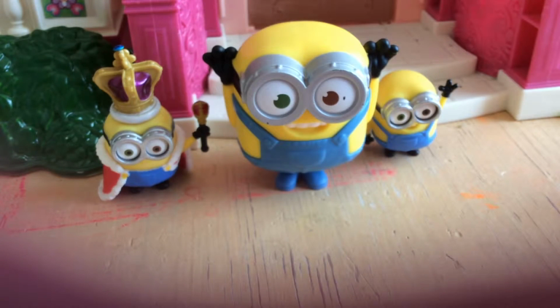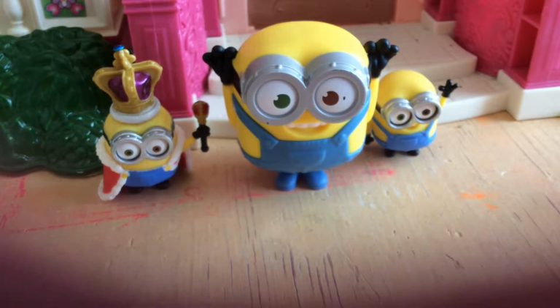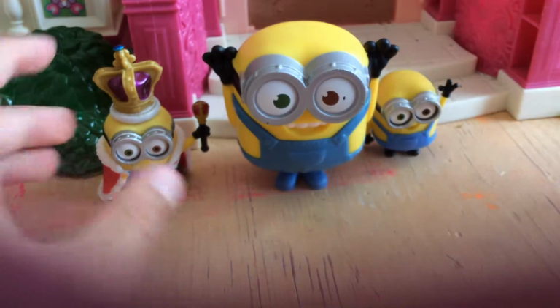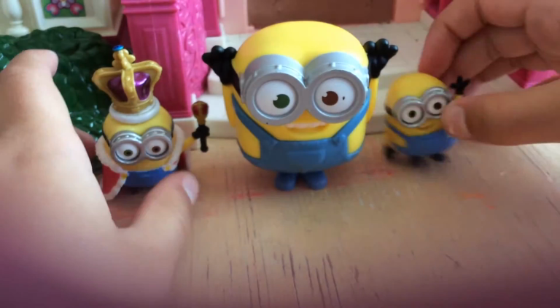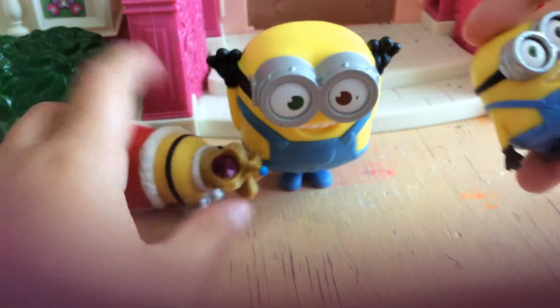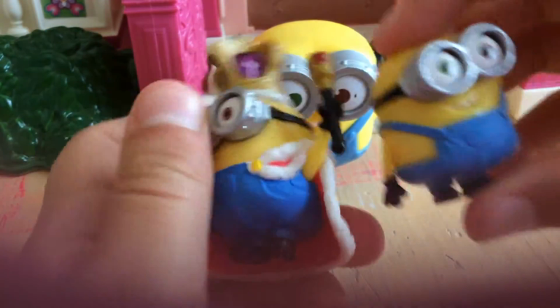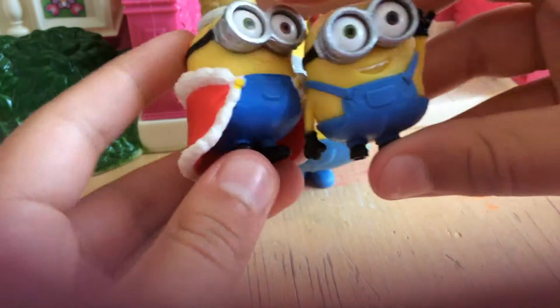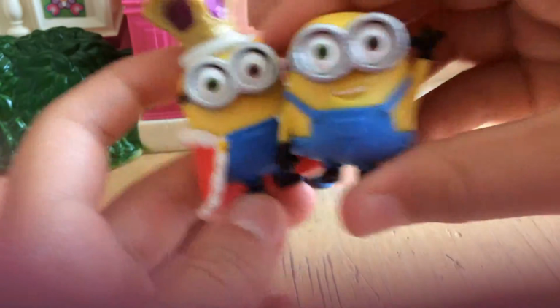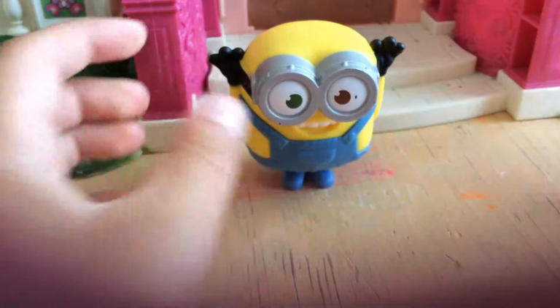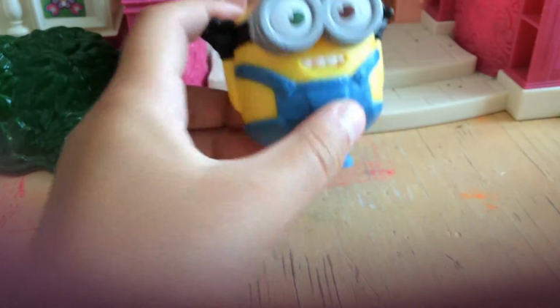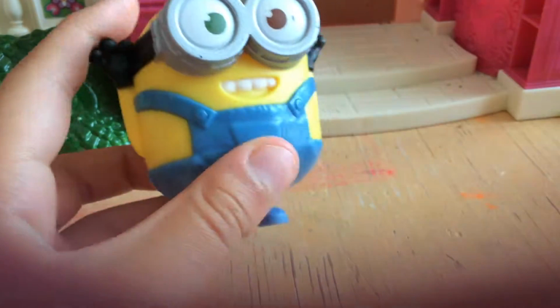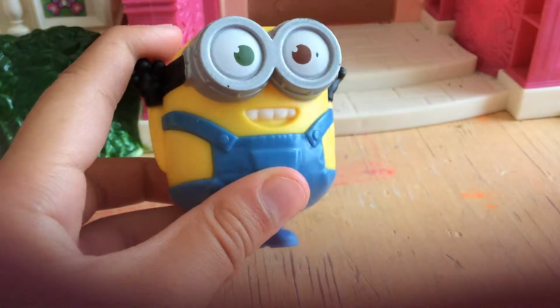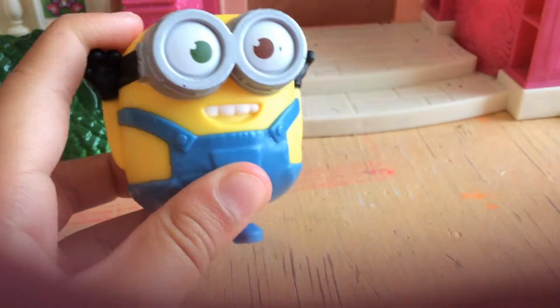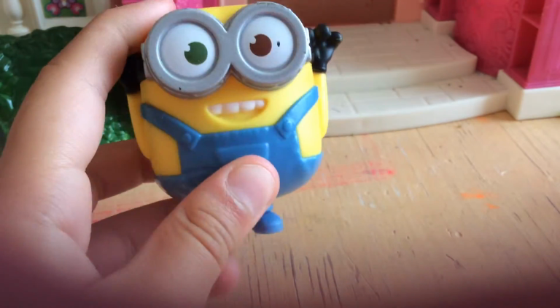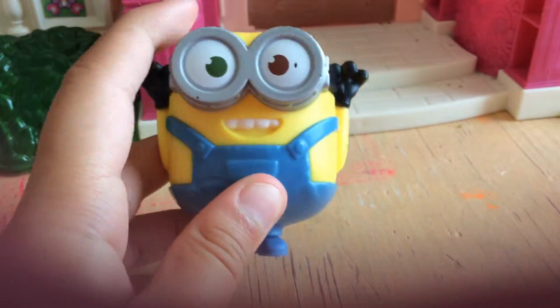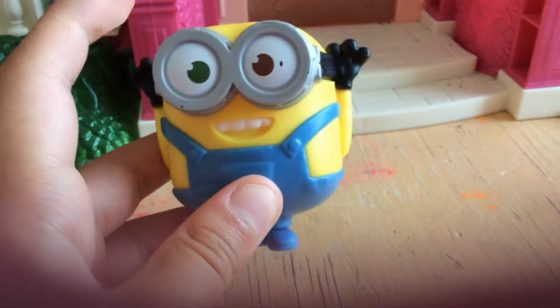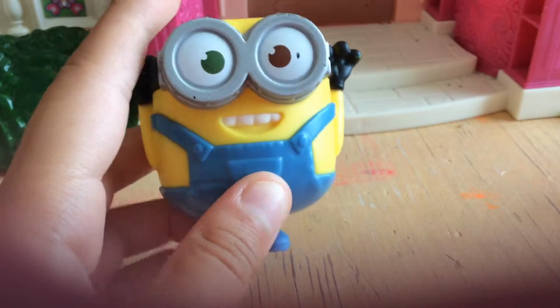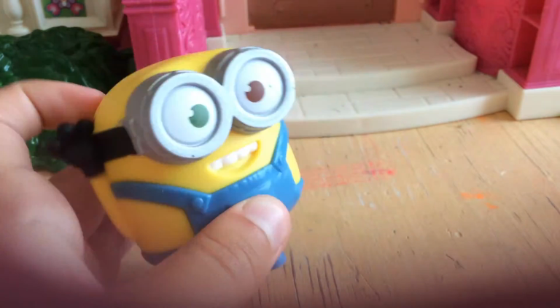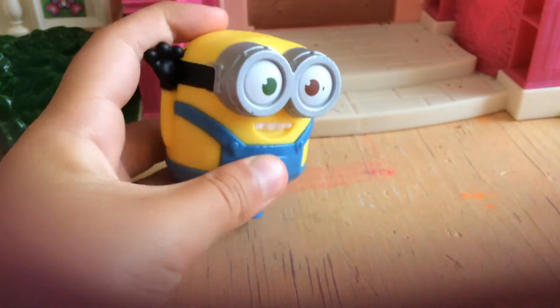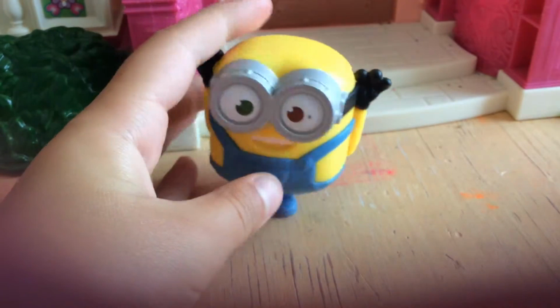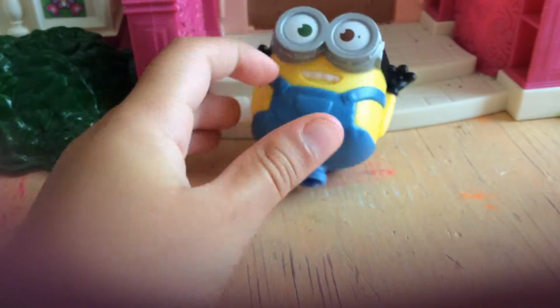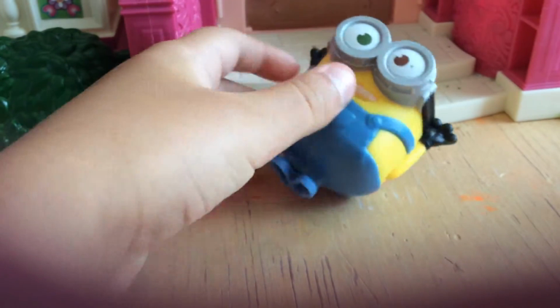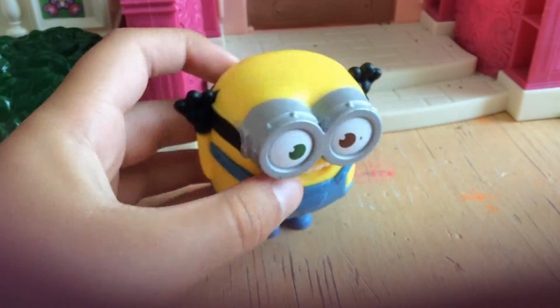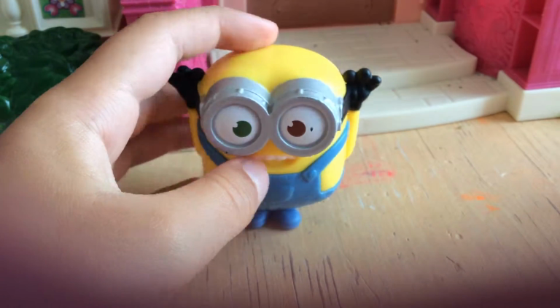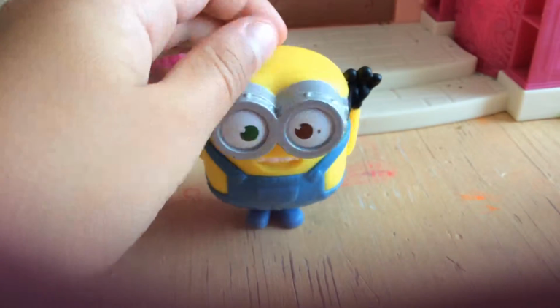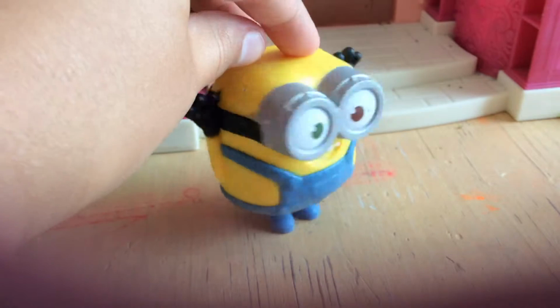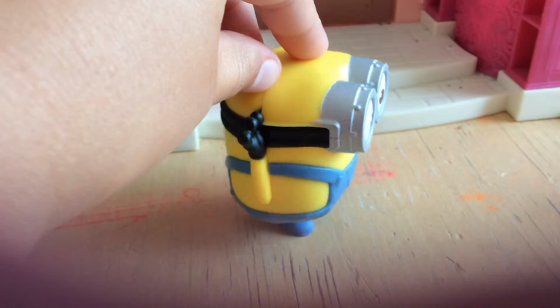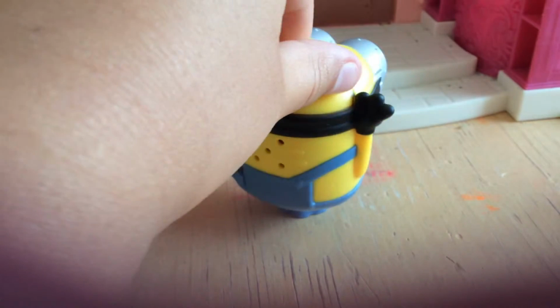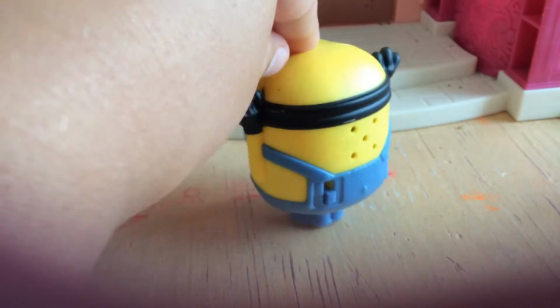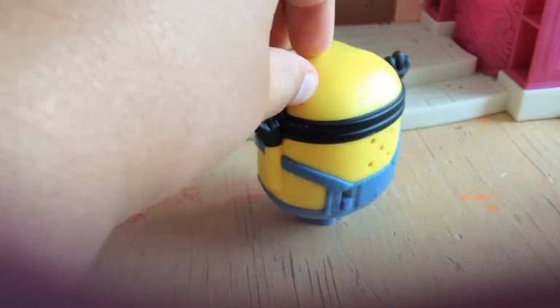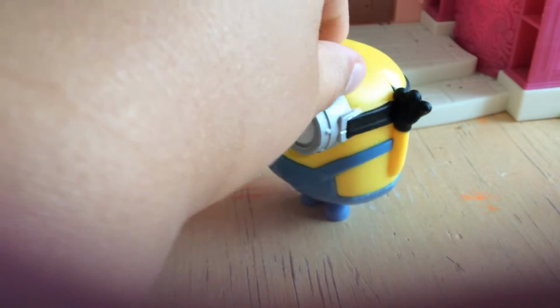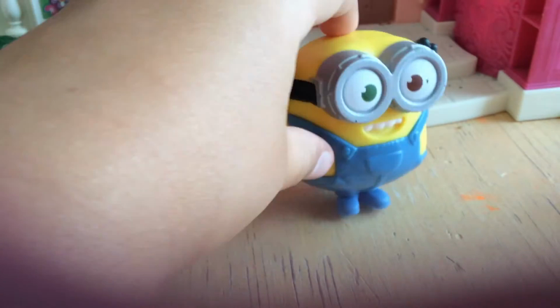That's super awesome. I have two other little Bob figures. This is Bob, and Bob has one green eye and one brown eye. This is all the sides — he's actually pretty good detail for just being a little McDonald's toy.